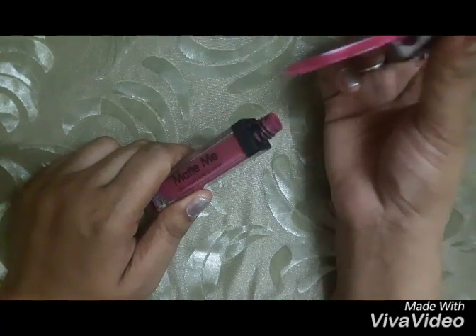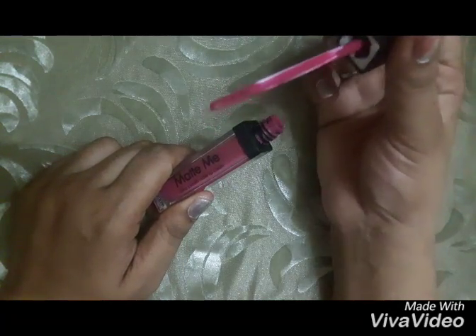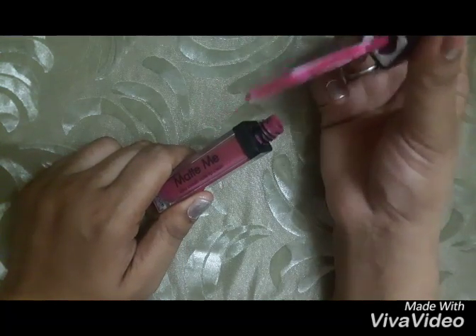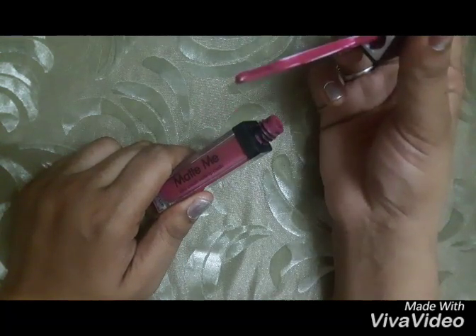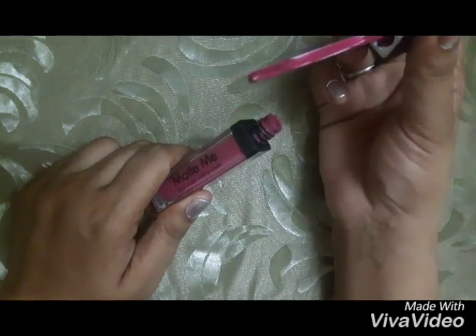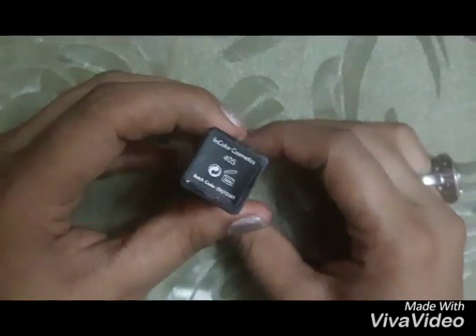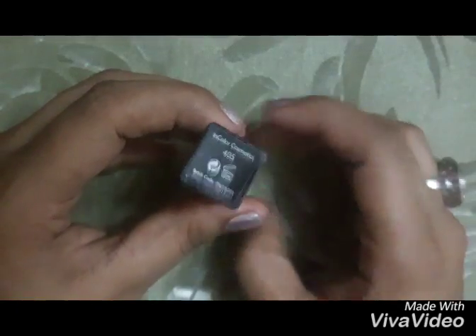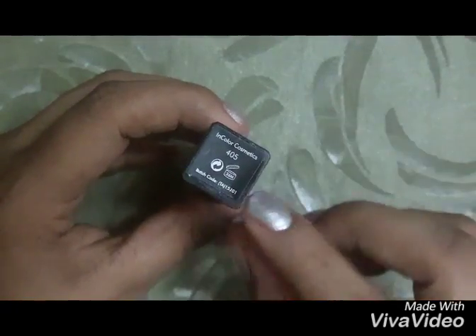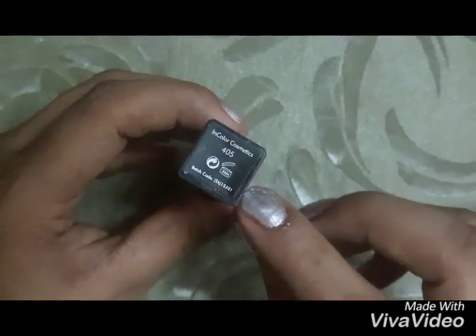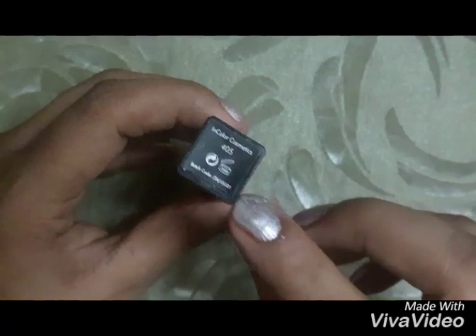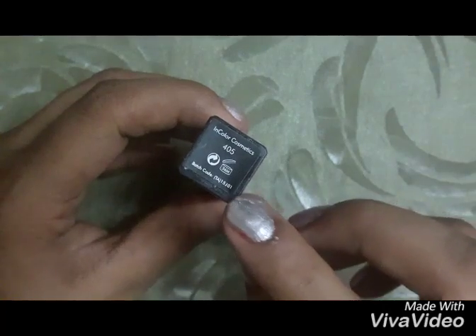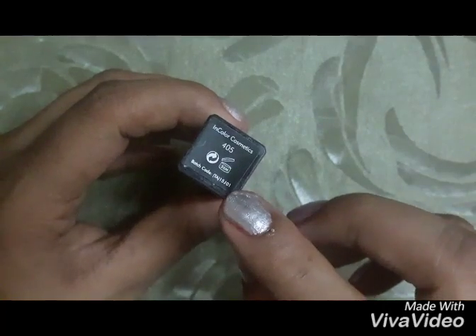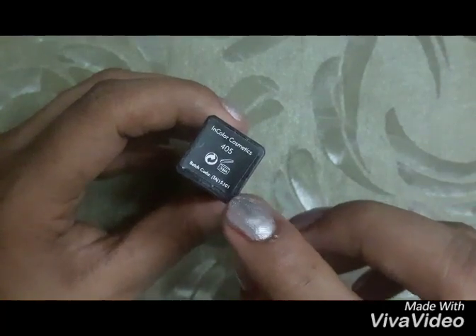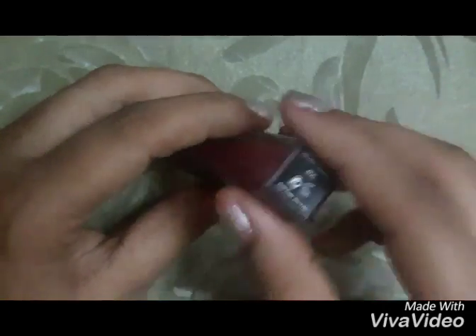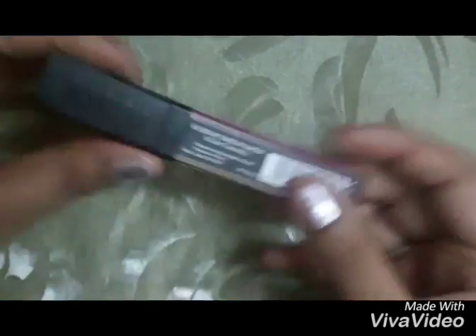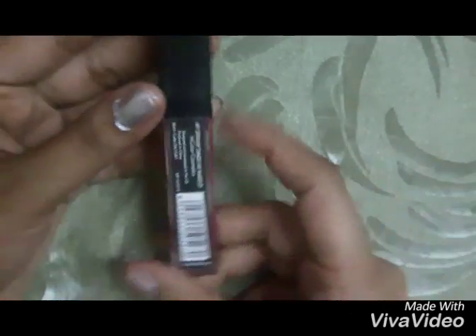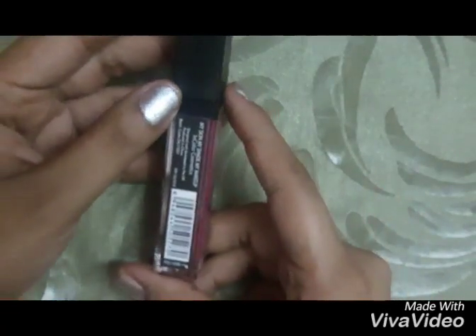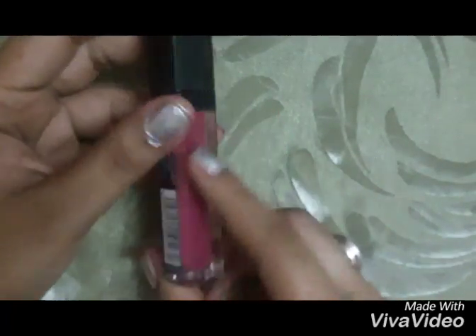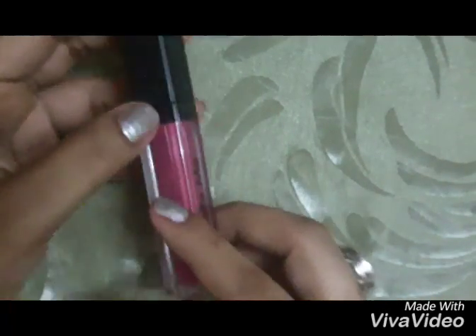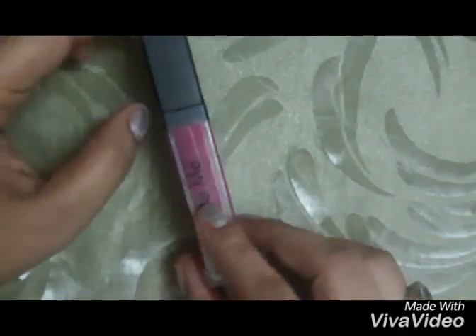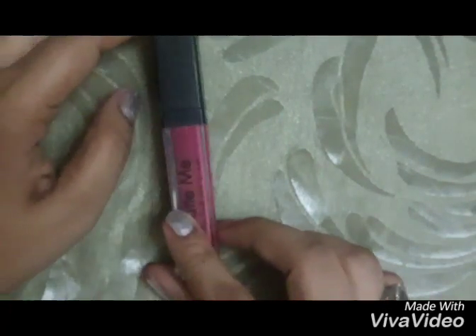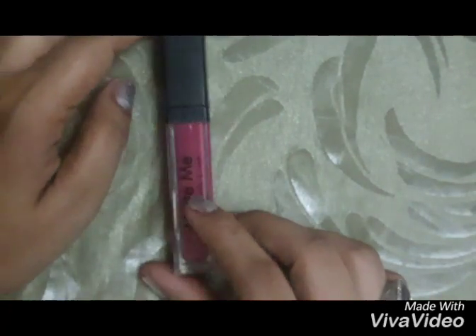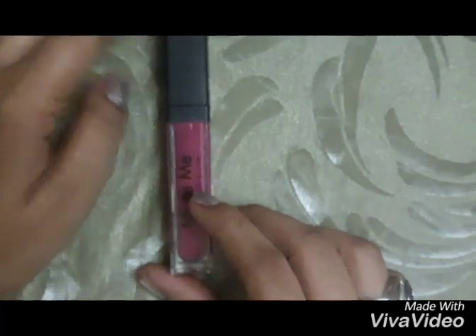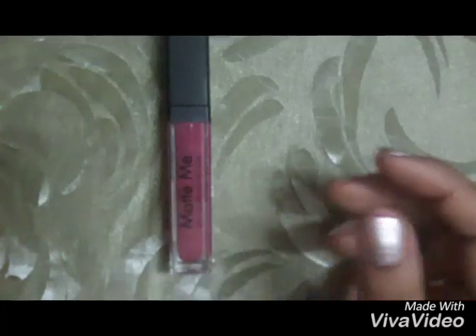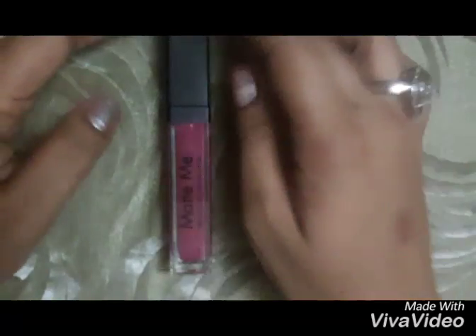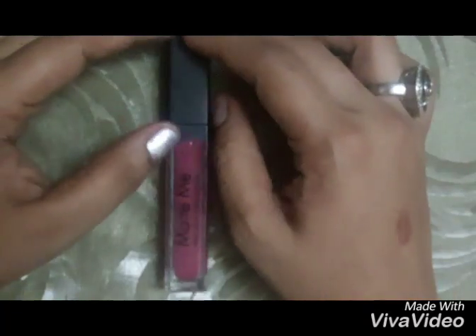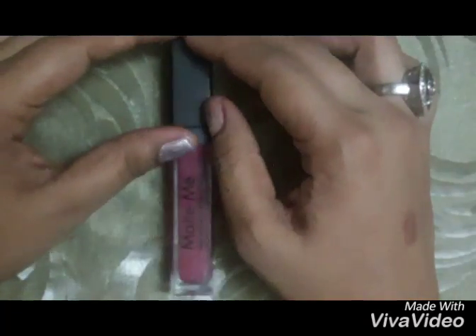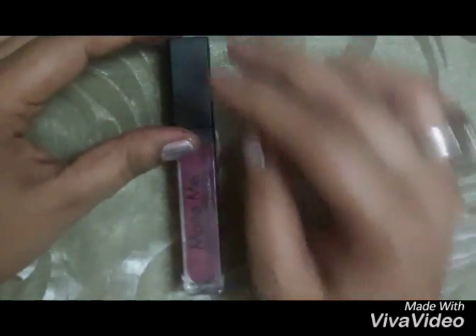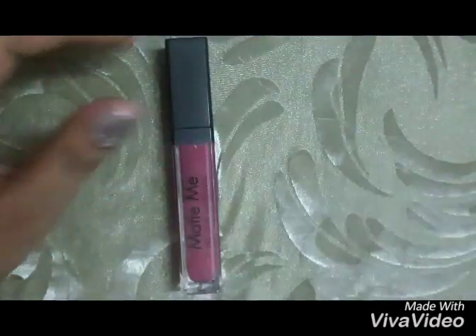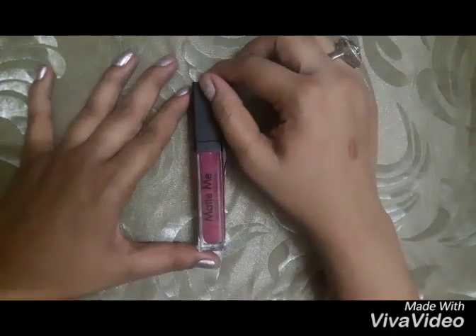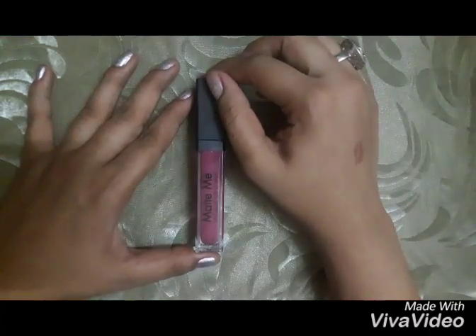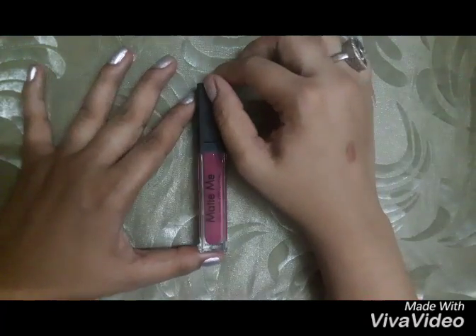It has a long sponge applicator. The applicator is long and straight, so it makes it difficult to apply in the corners of the lips. The shade number is written on a sticker glued on the bottom. It is a very travel-friendly lipstick — you can take this with you and it will not leak.